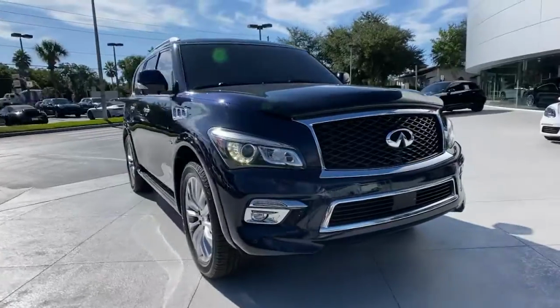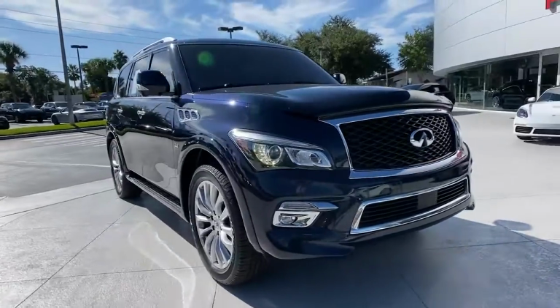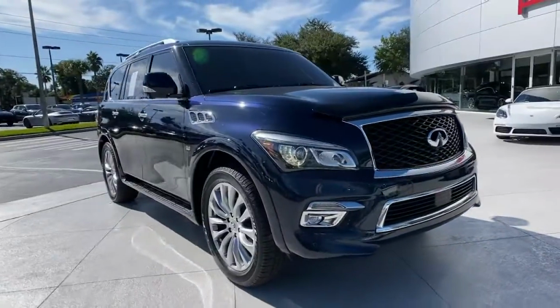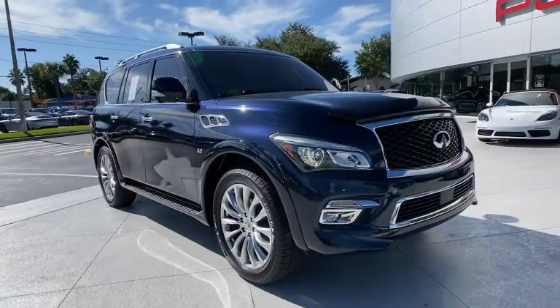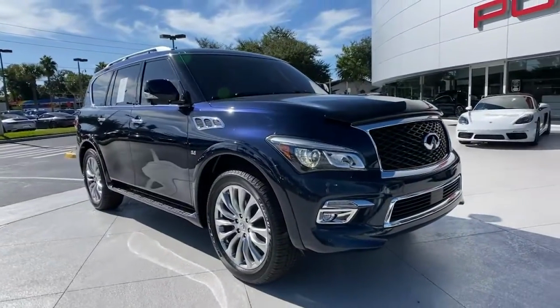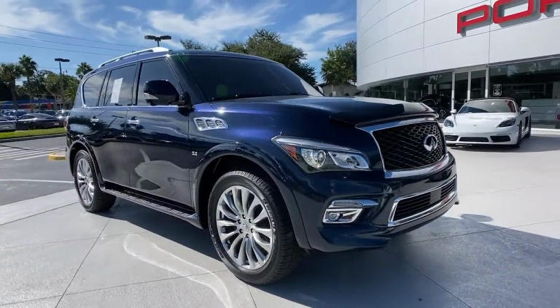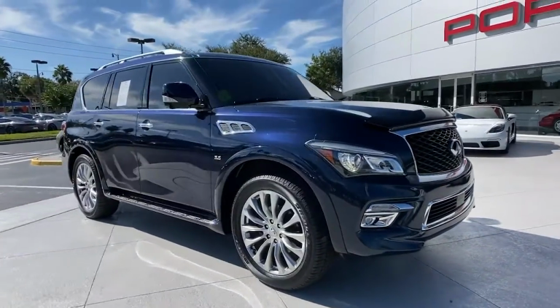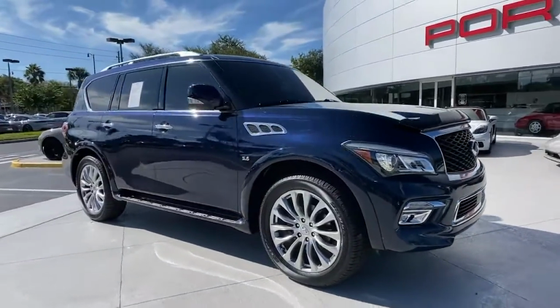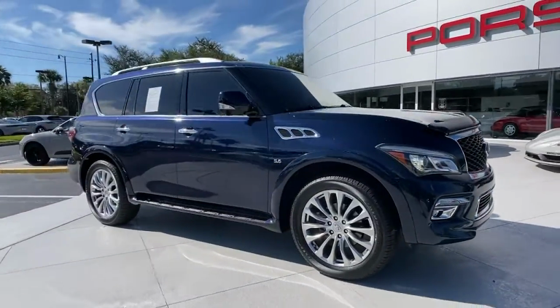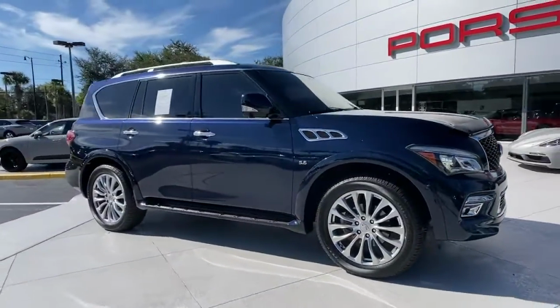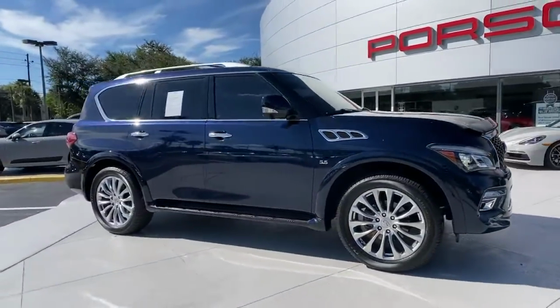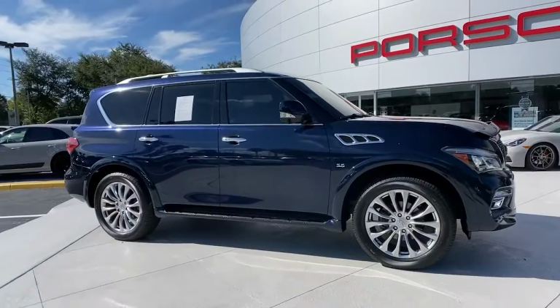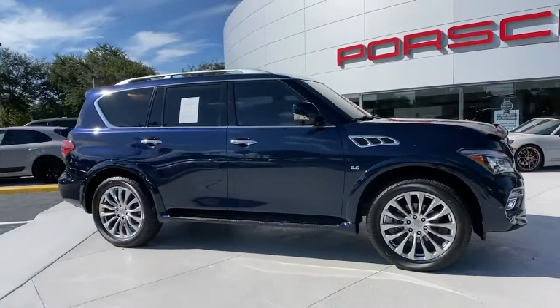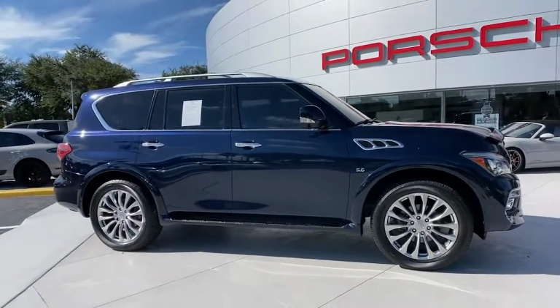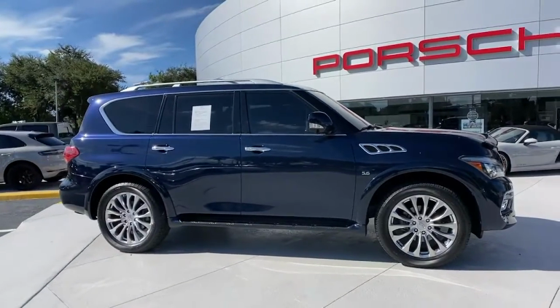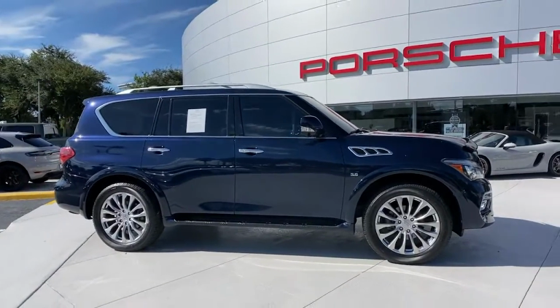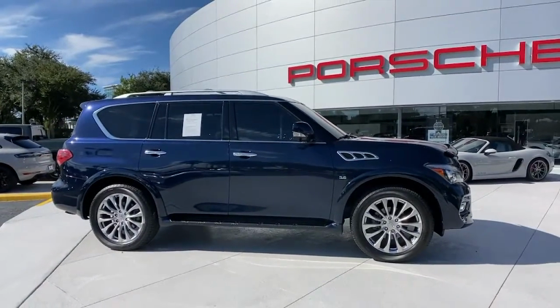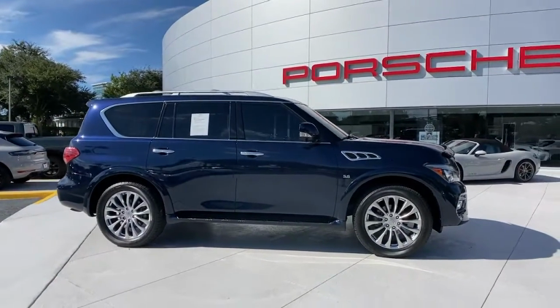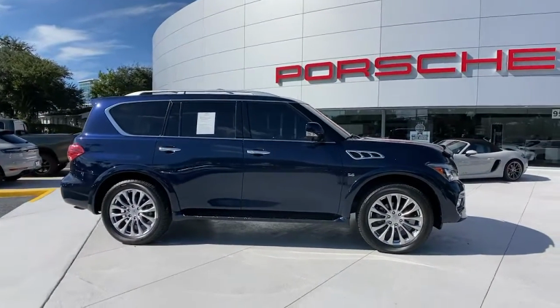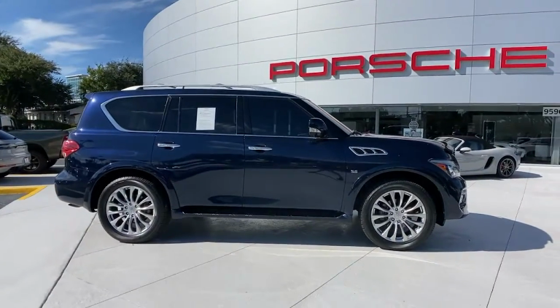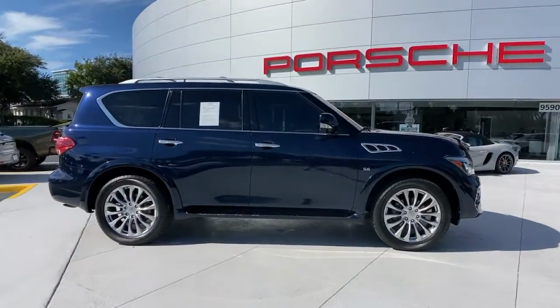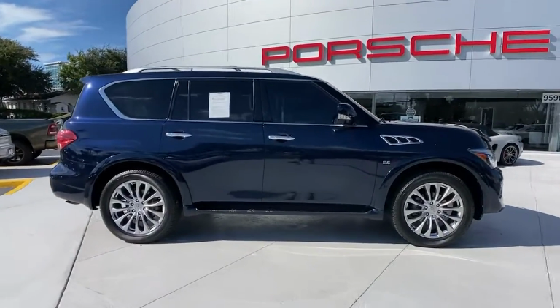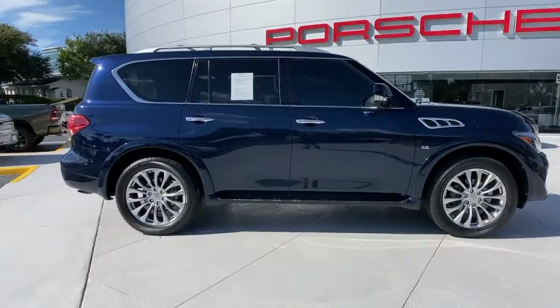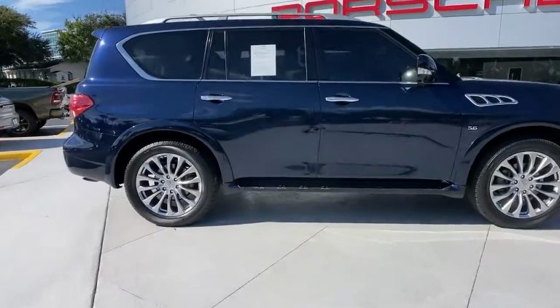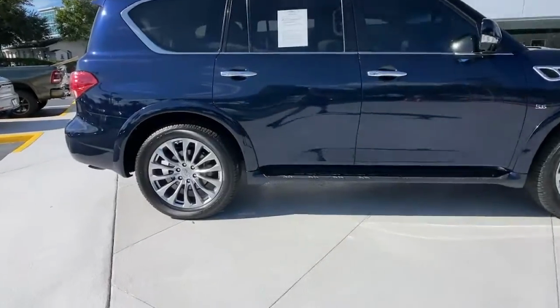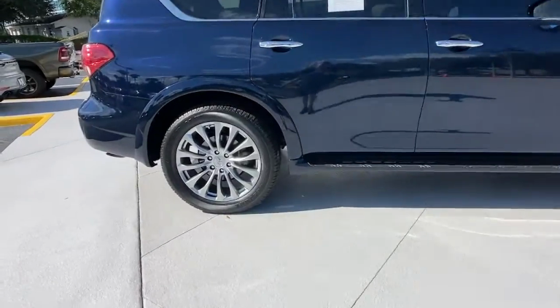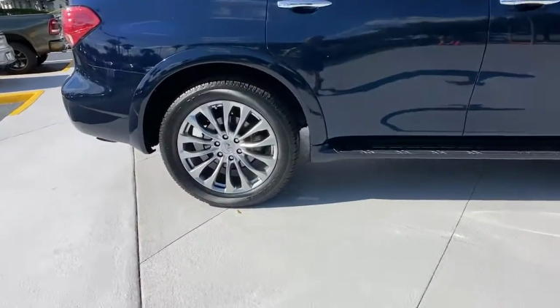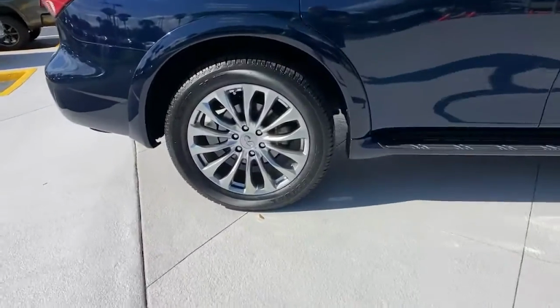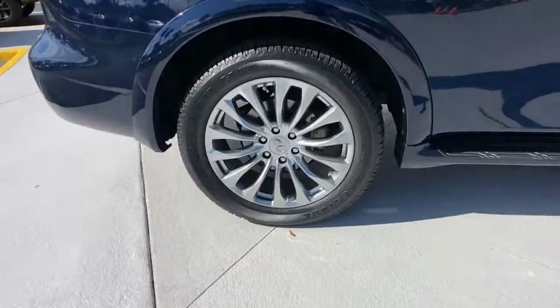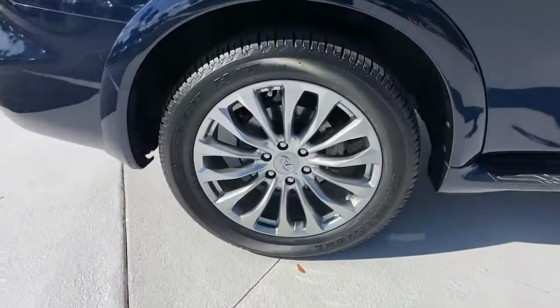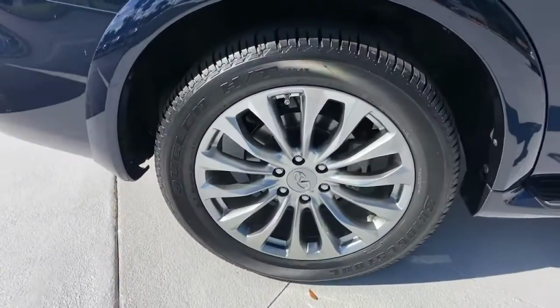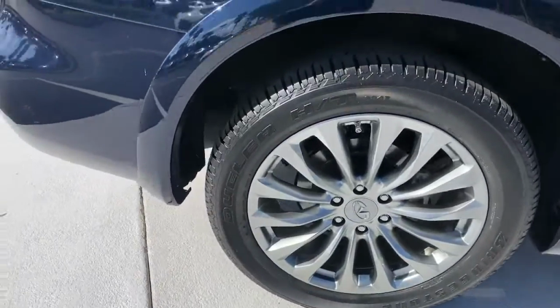Spacious luxury and rugged capability are yours in this handsome QX80. Three-row seating, advanced entertainment and safety tech, a suite of premium creature comforts, and brawny V8 power make this commanding SUV your go-to for family adventures.